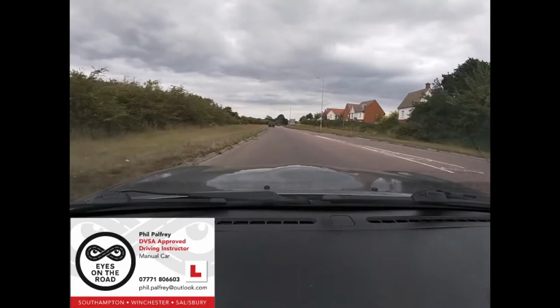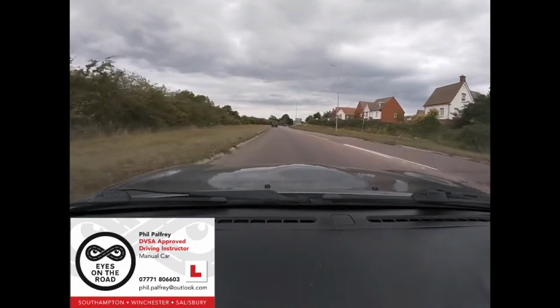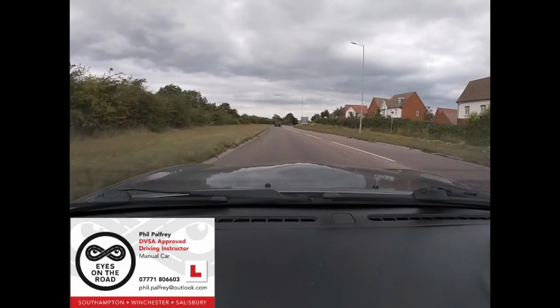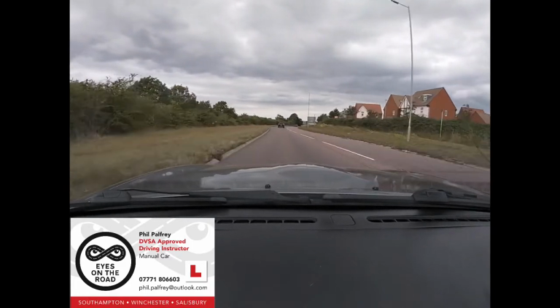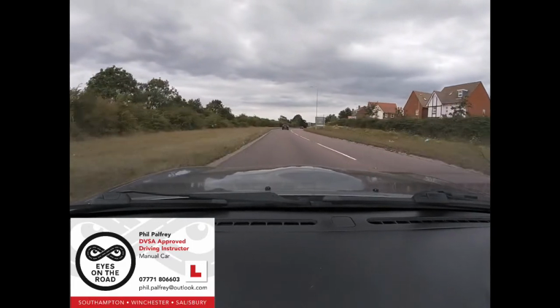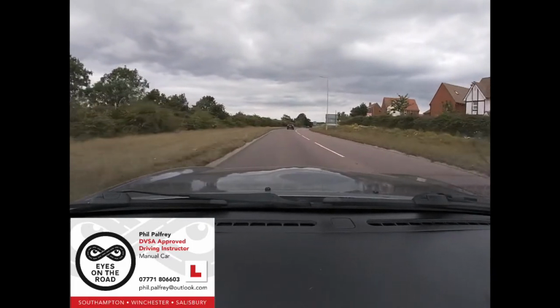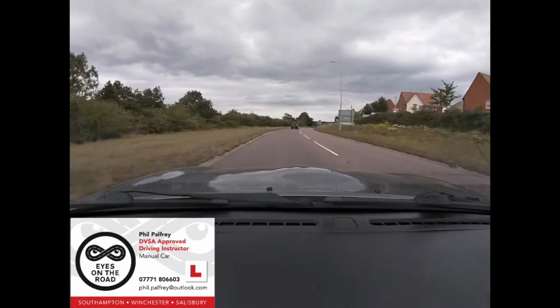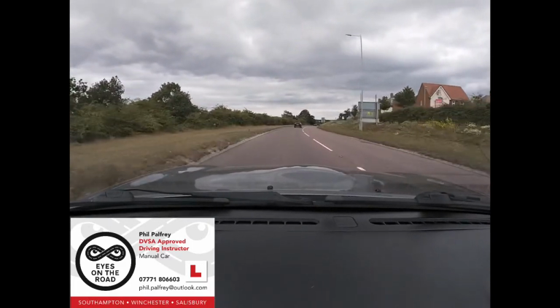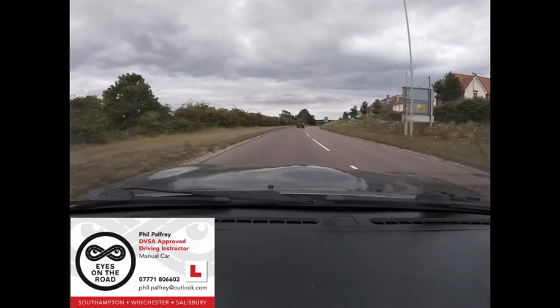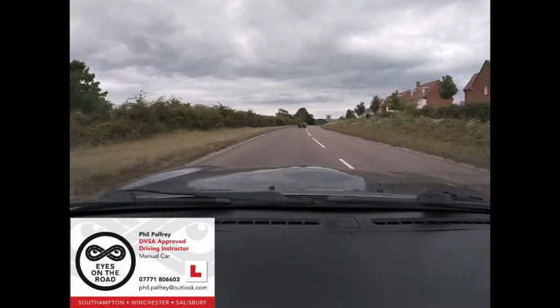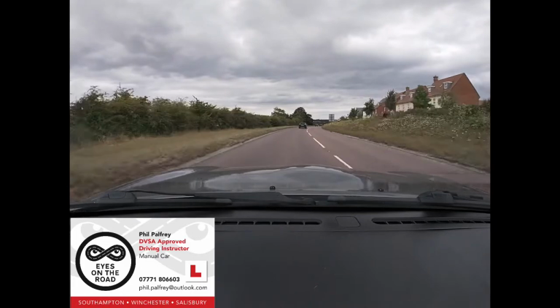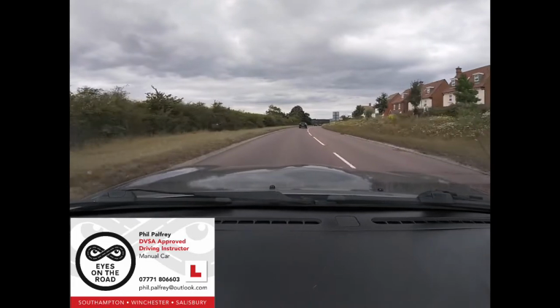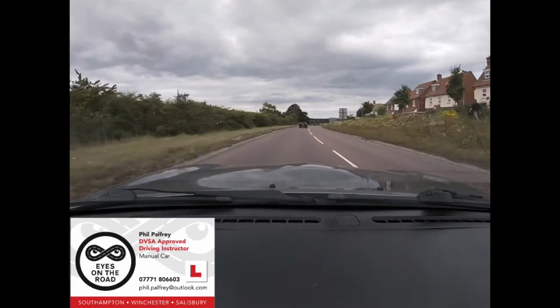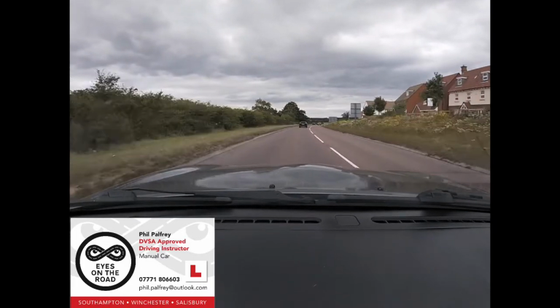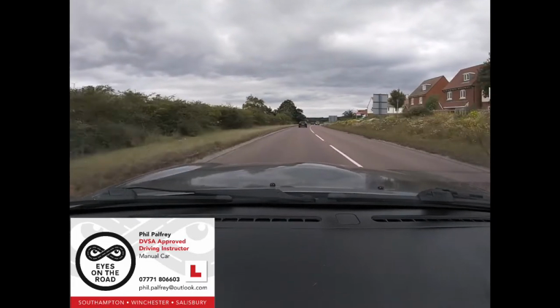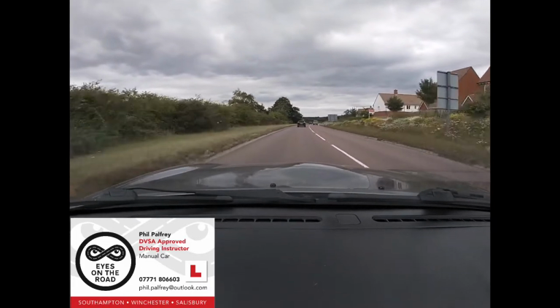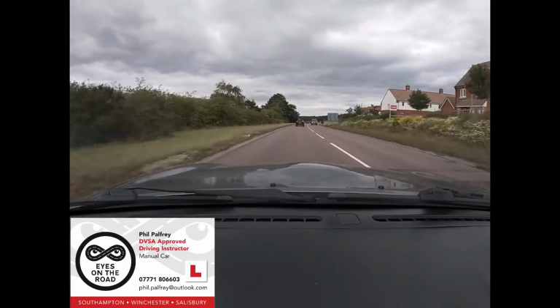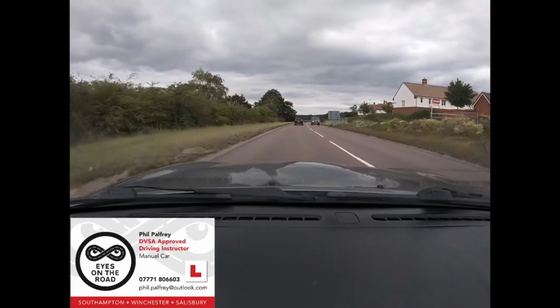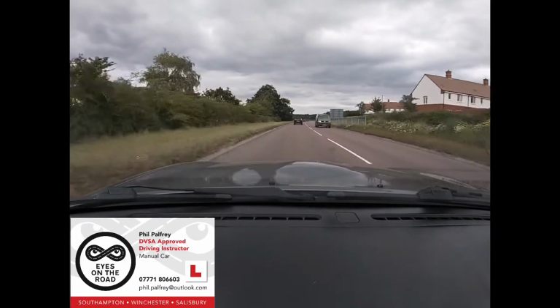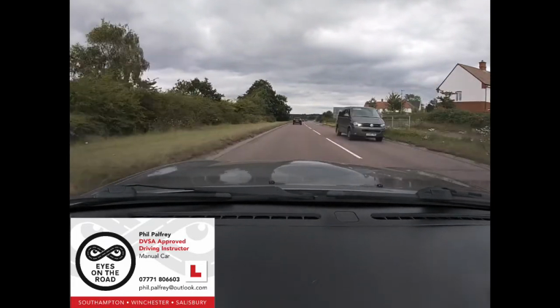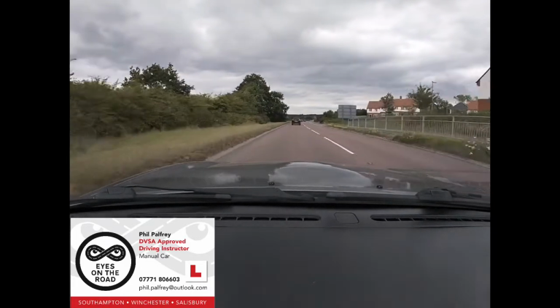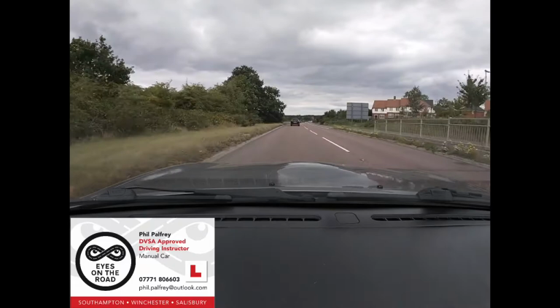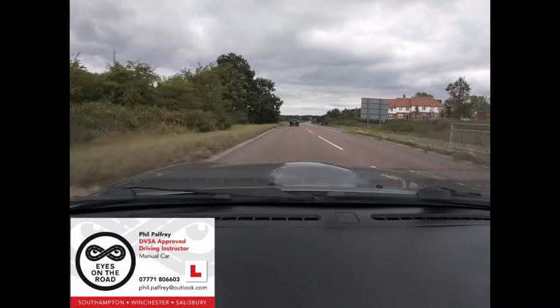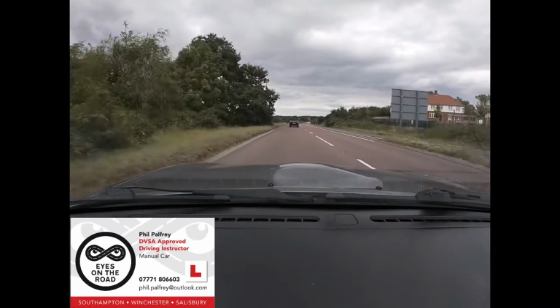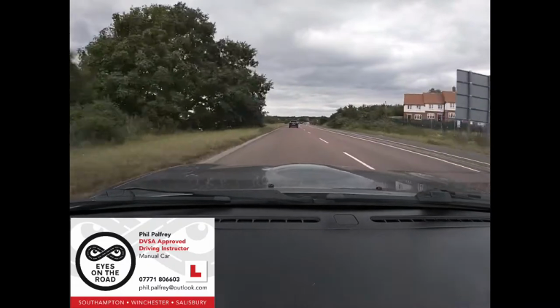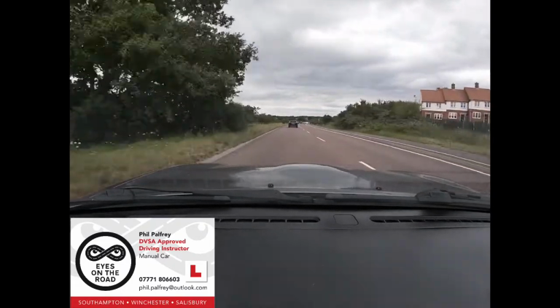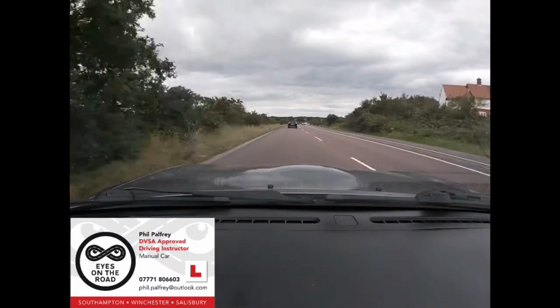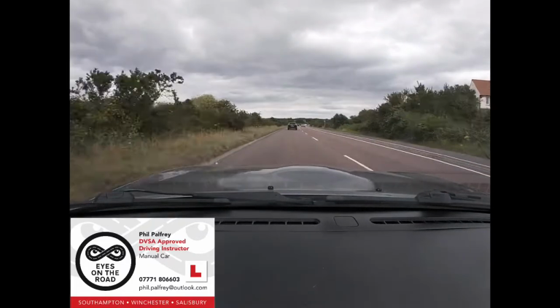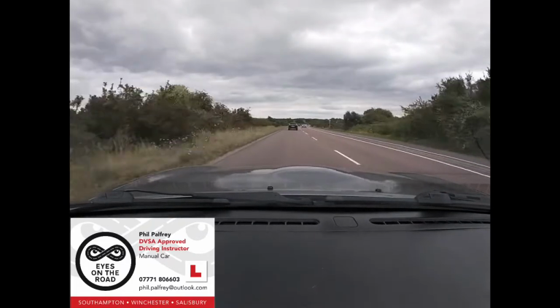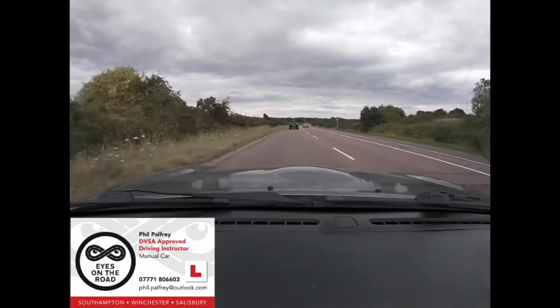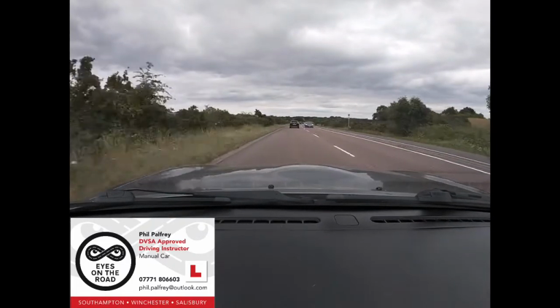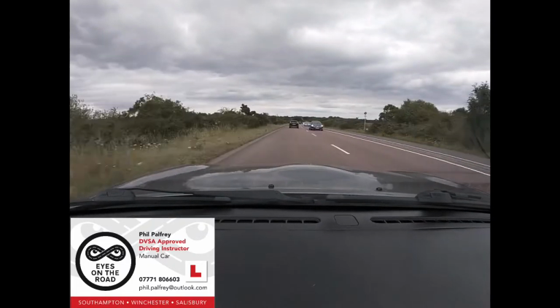We're still being followed by the same grey car — it's been following us for some time, so again we're very comfortable with that driver. Scanning the right mirror for any motorcyclists and looking right down the centre line for motorcyclists.